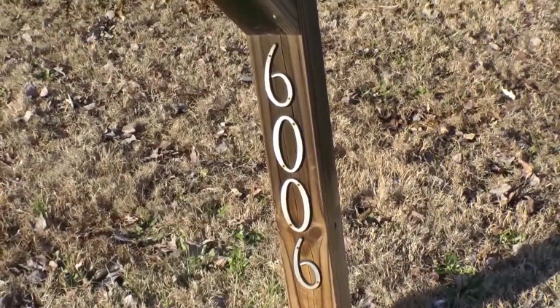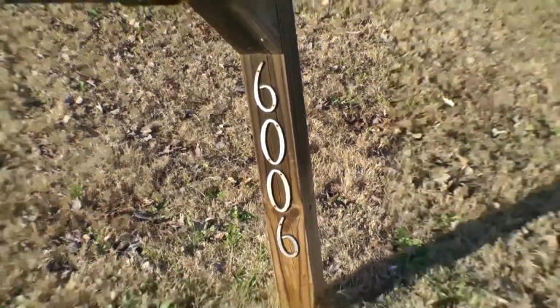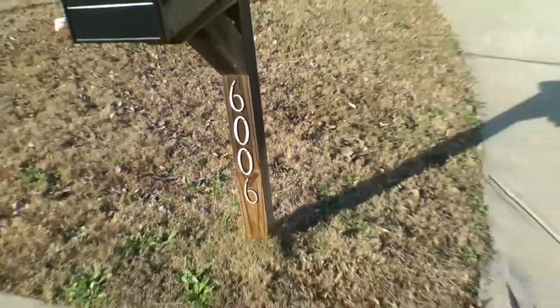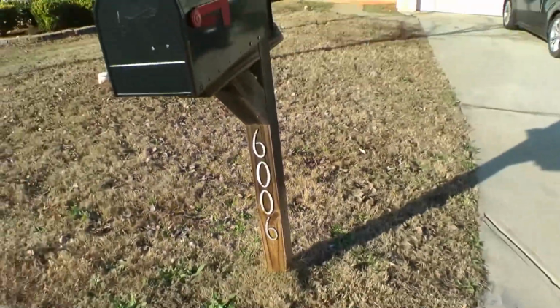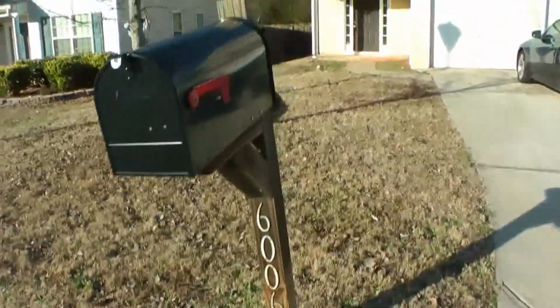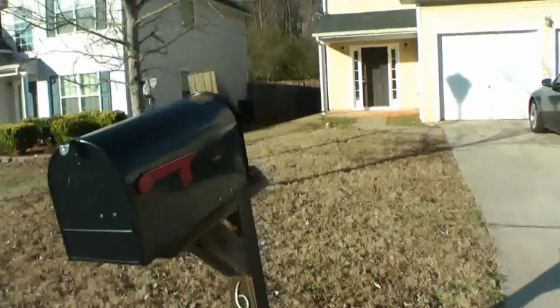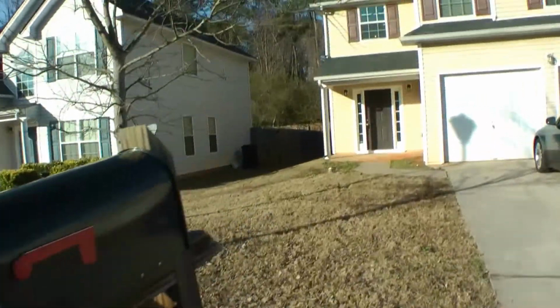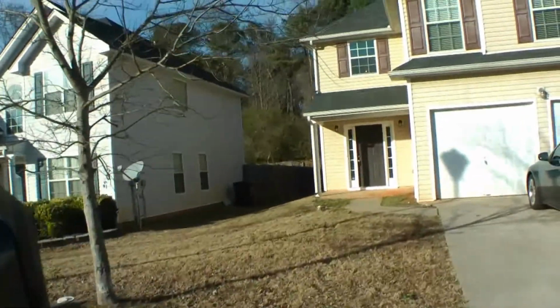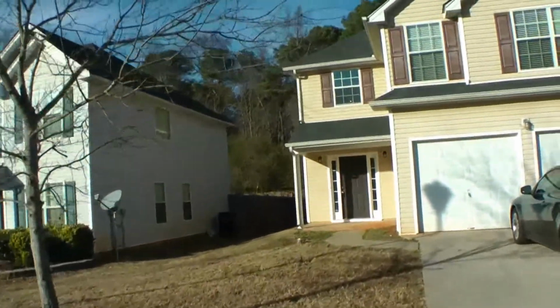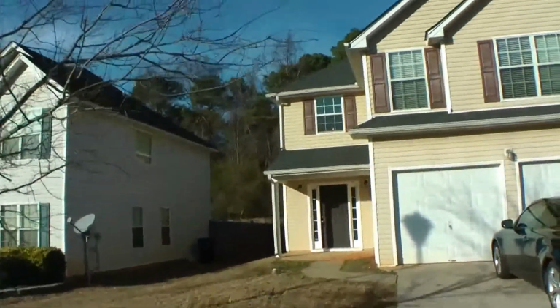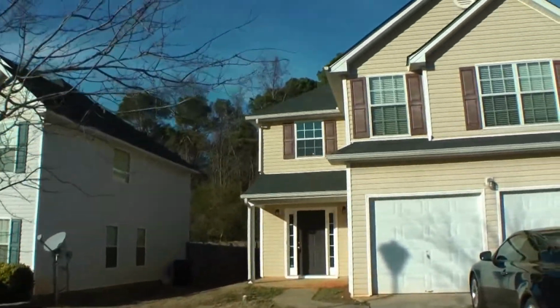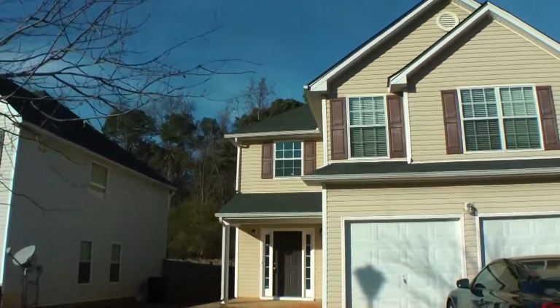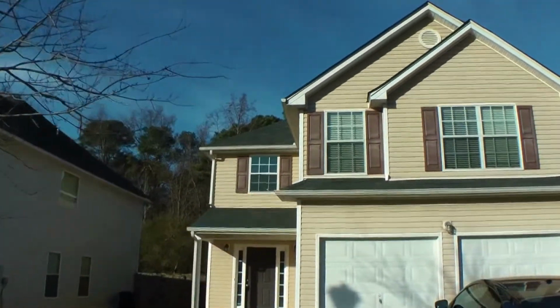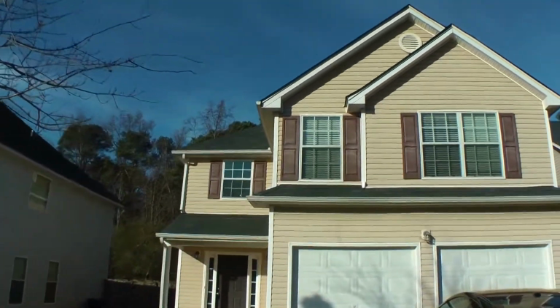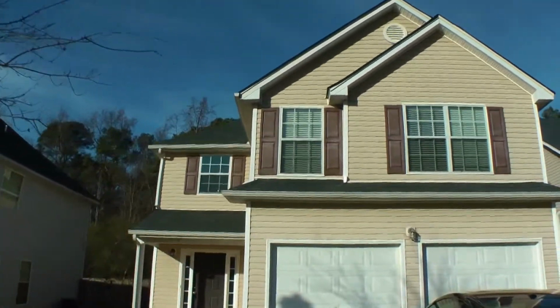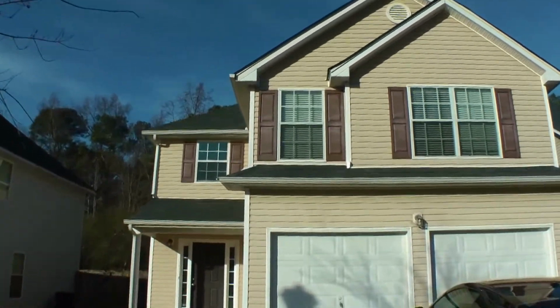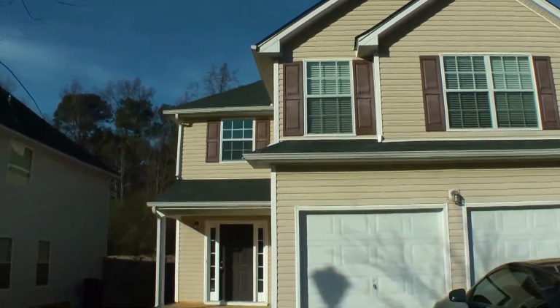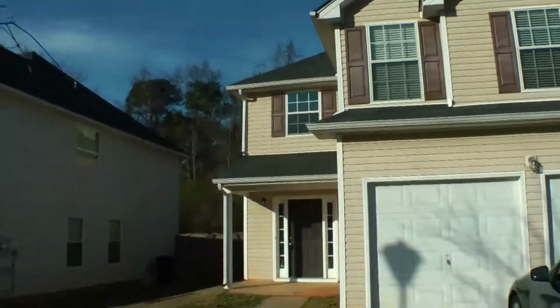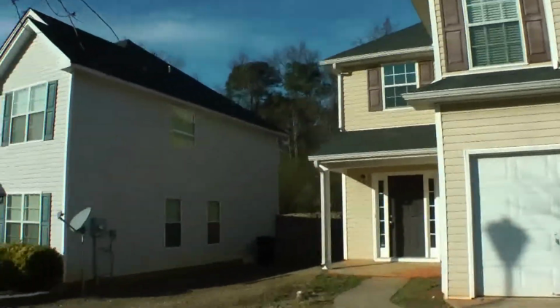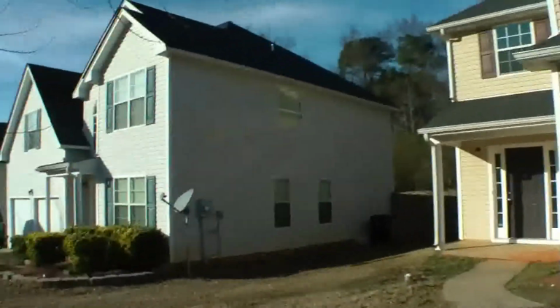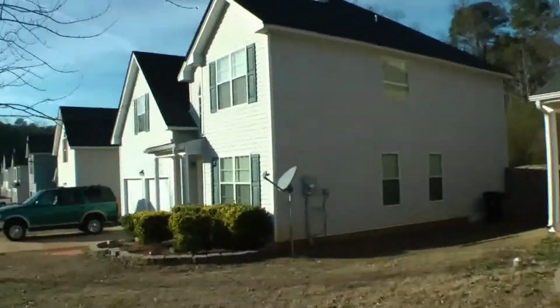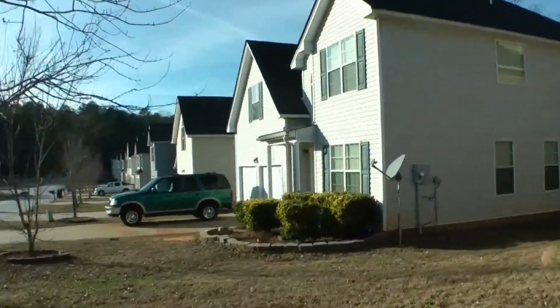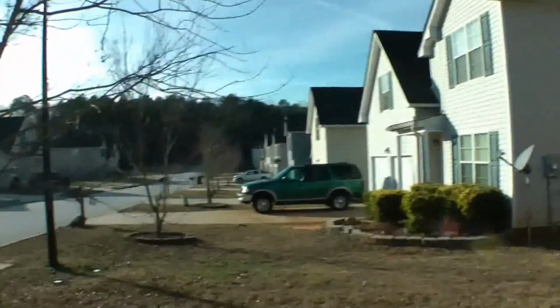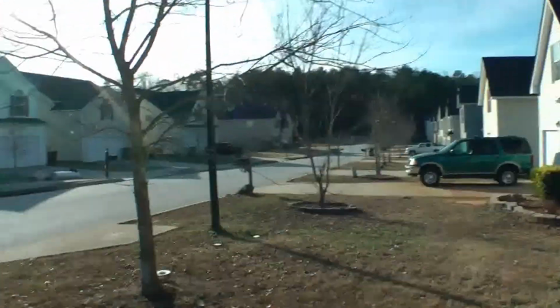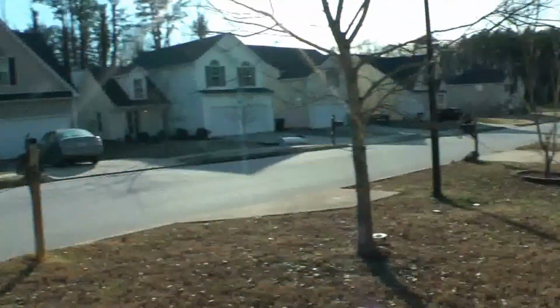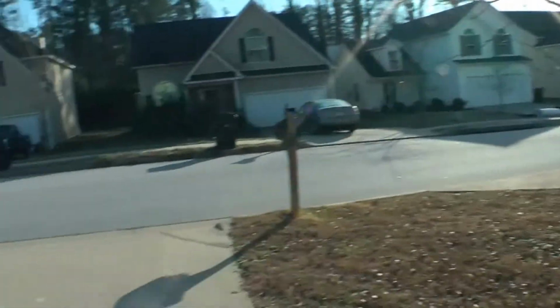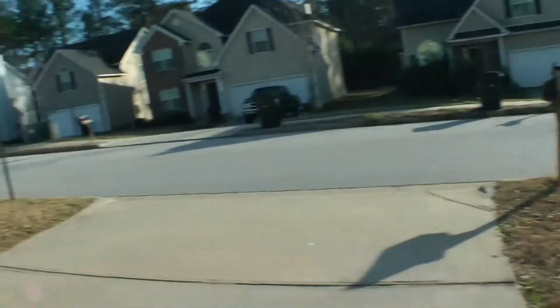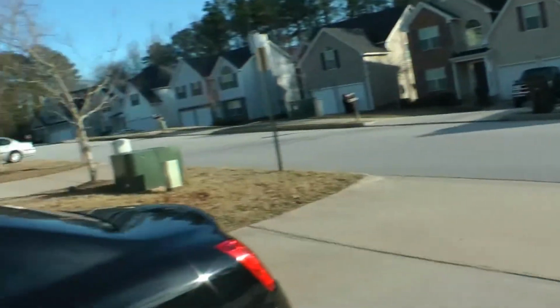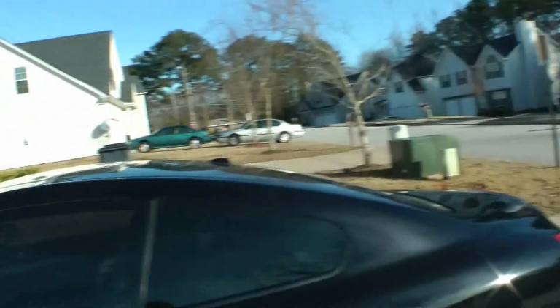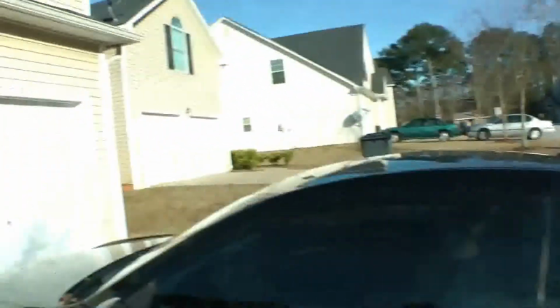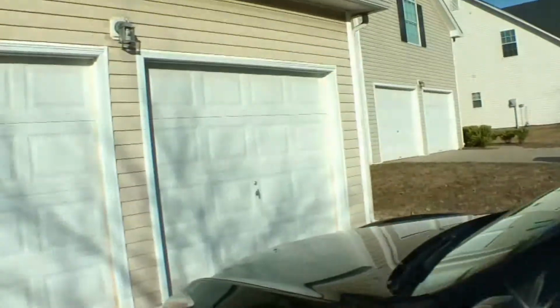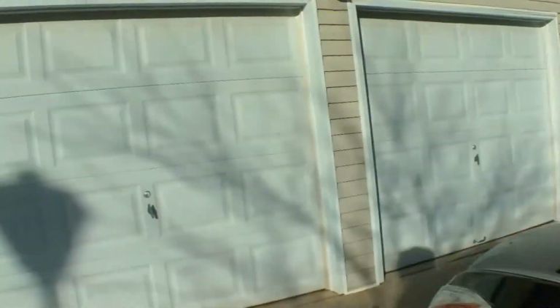We are here at 6006 Cahiti Trace in Union City. This is a beautiful two-story home with a two-car garage and a nice quiet subdivision. Let's take a look inside.